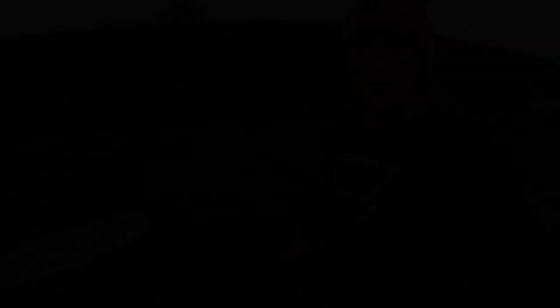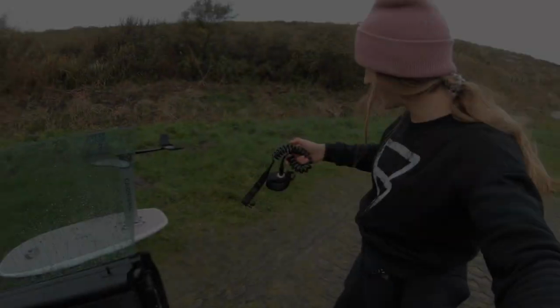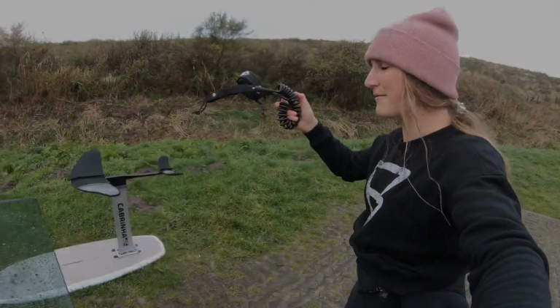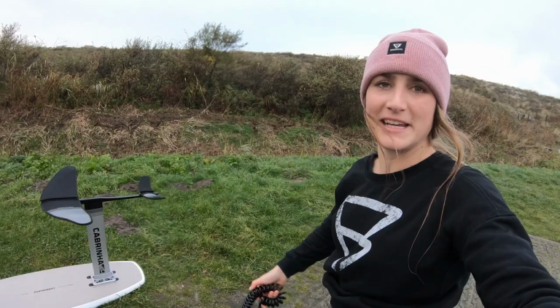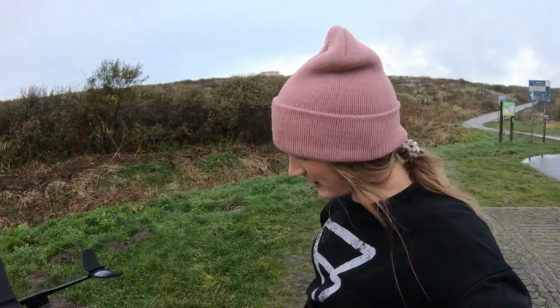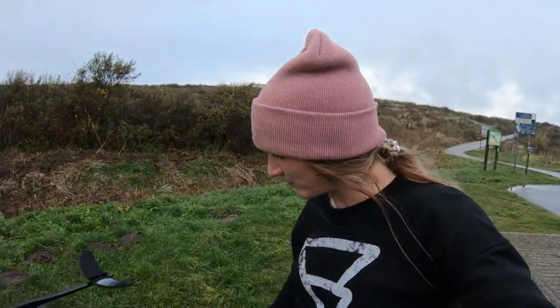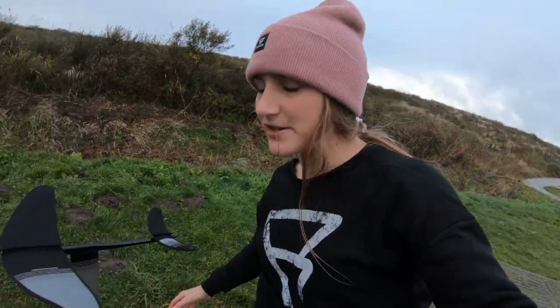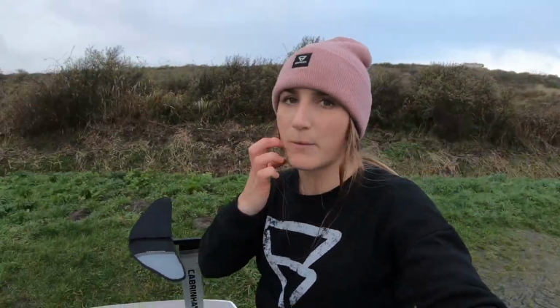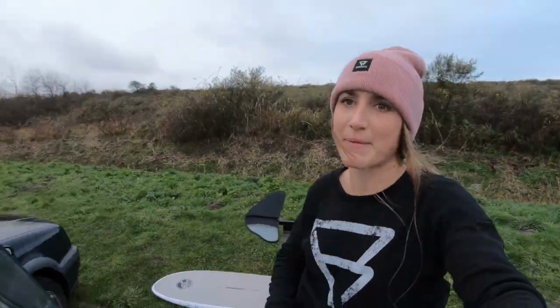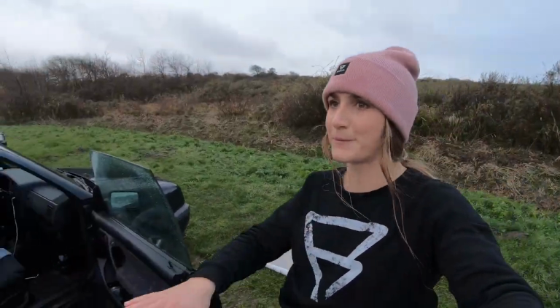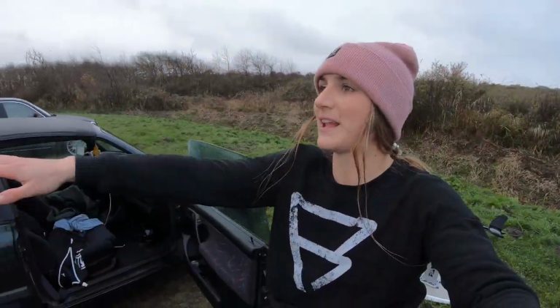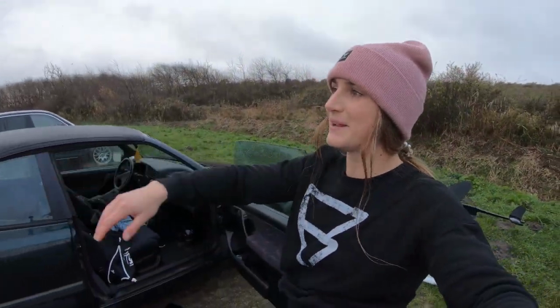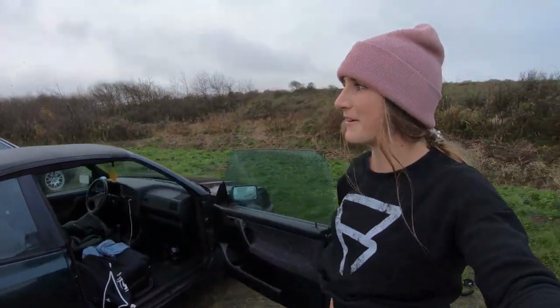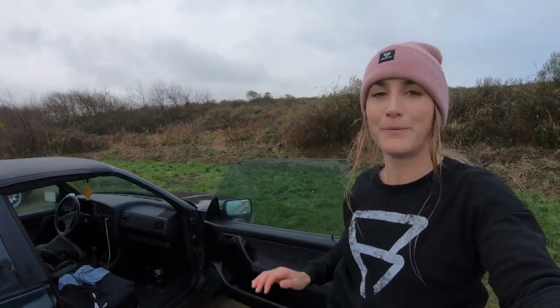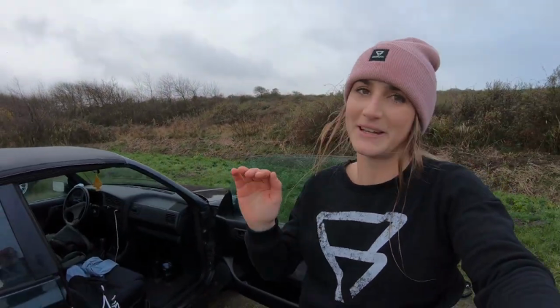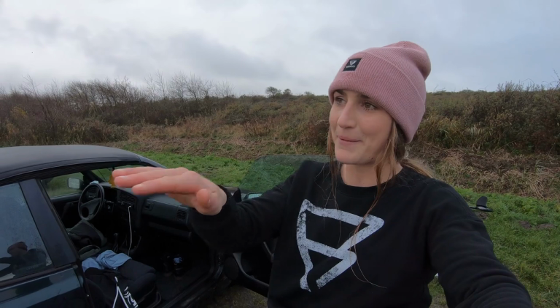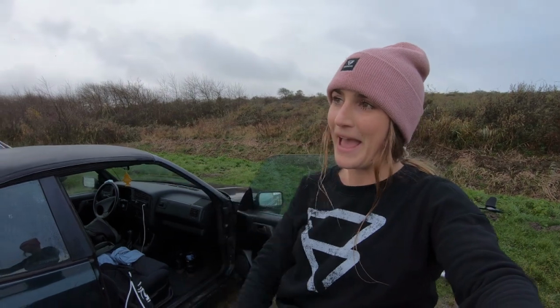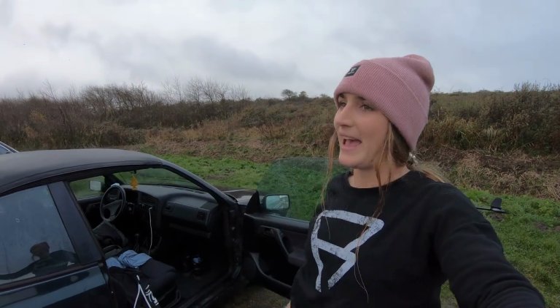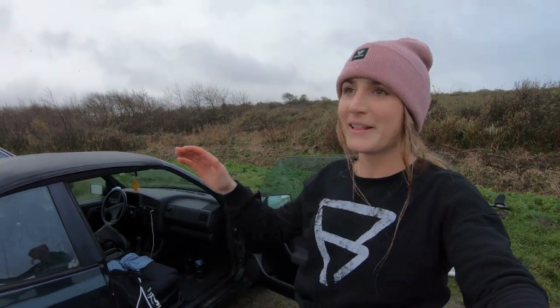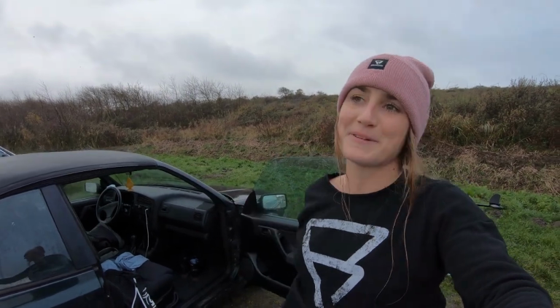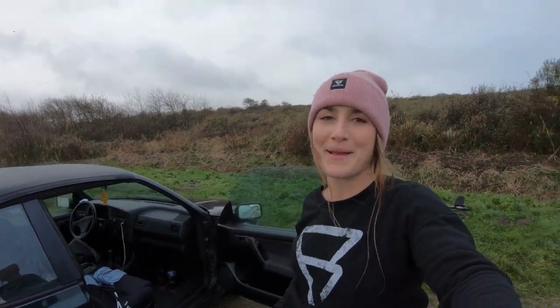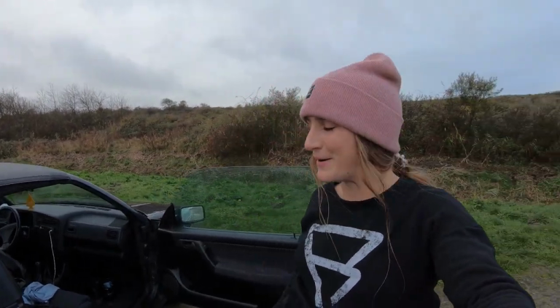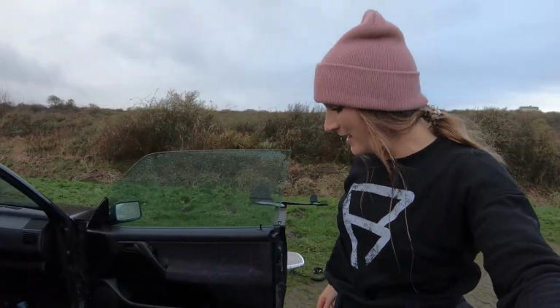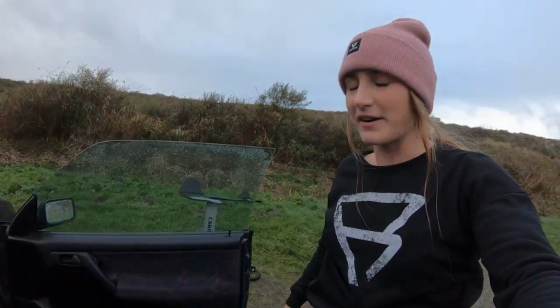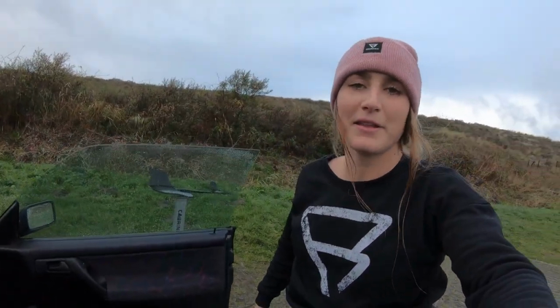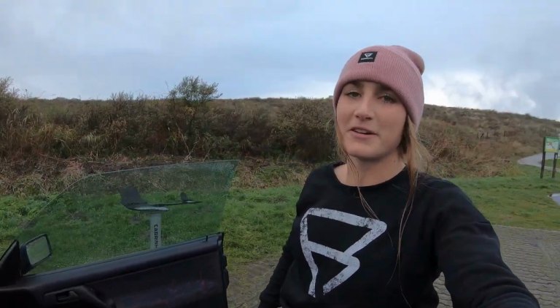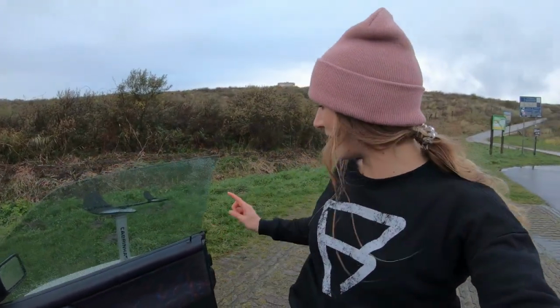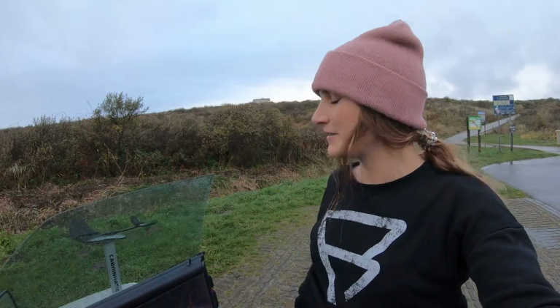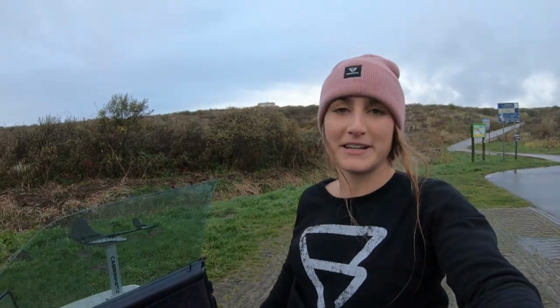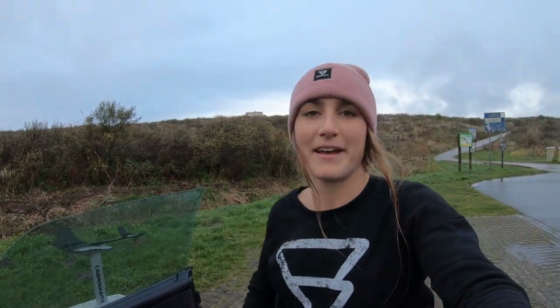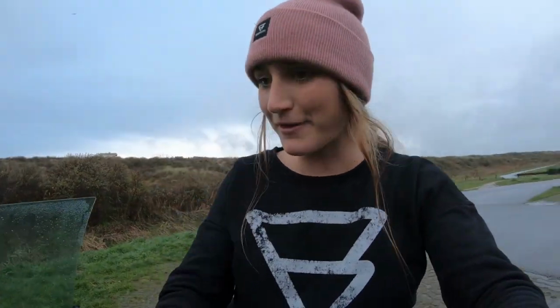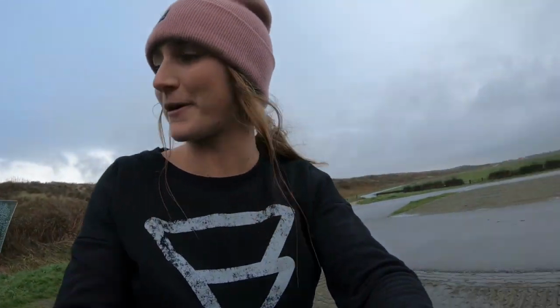I got myself a board leash. I had one session on flat water where my board was like 10 meters in front of me, and with the wind it just kept going — I couldn't keep up with it swimming. So when you're going out in the open ocean, definitely use a board leash on the foil board.